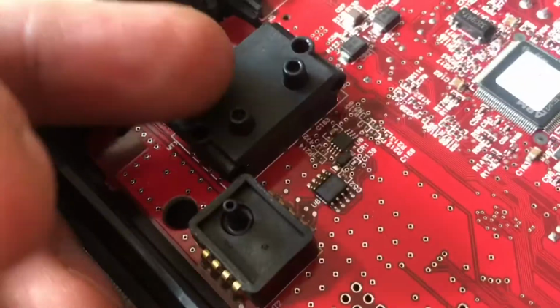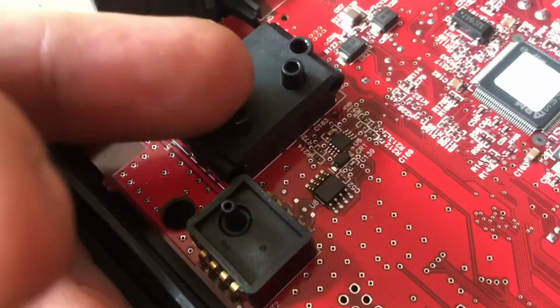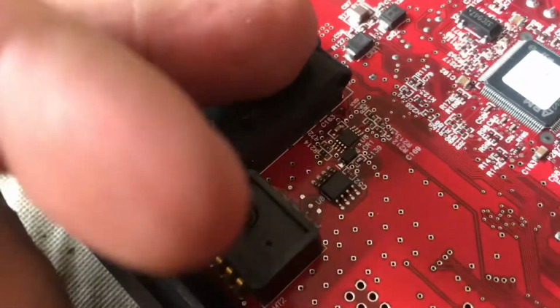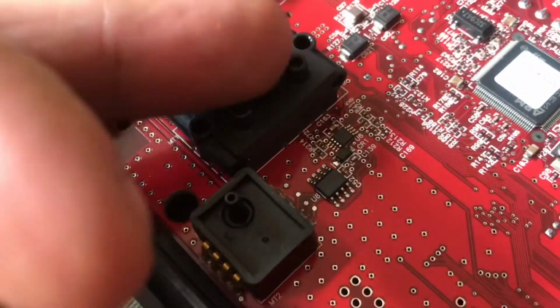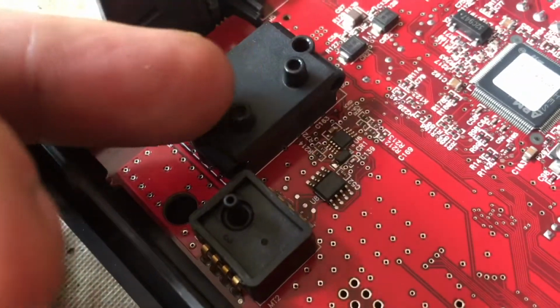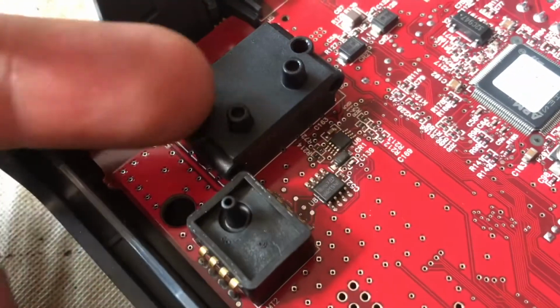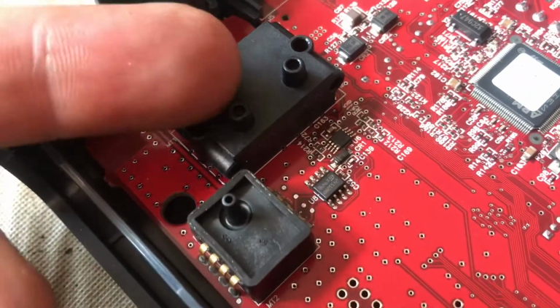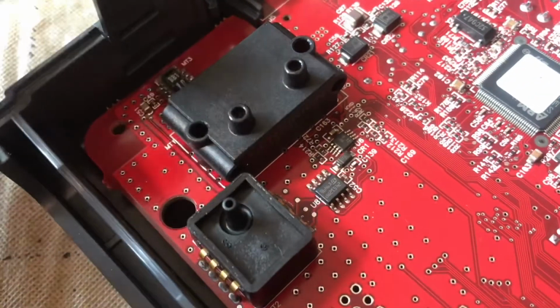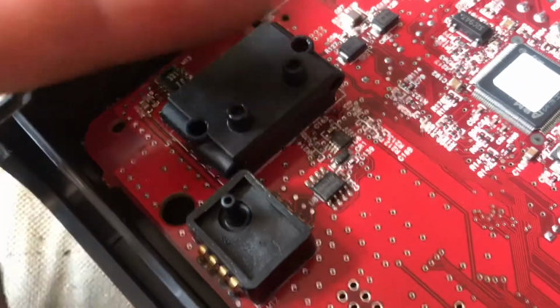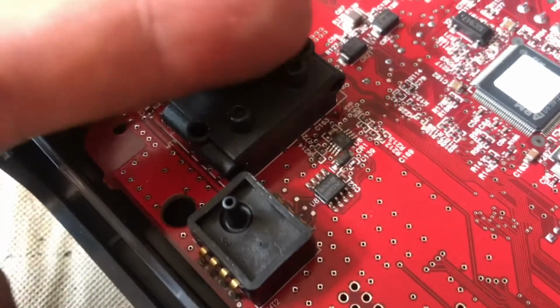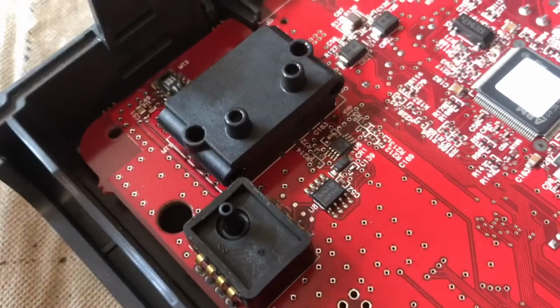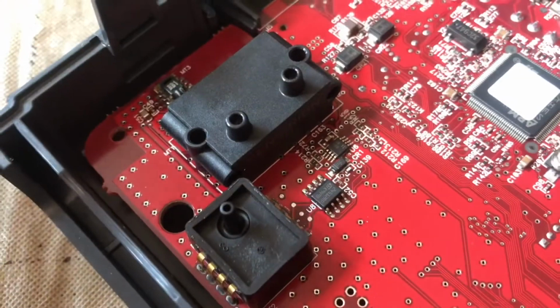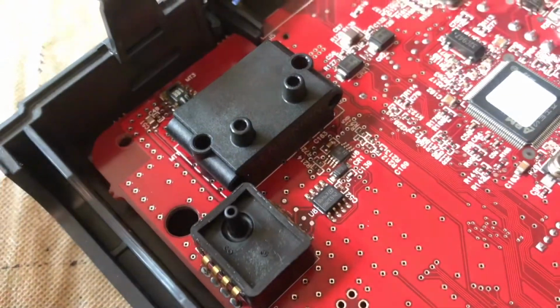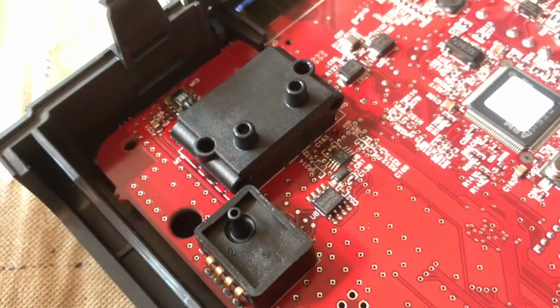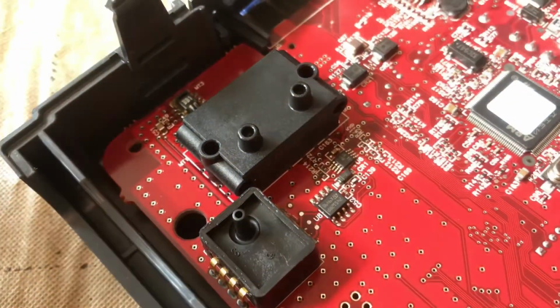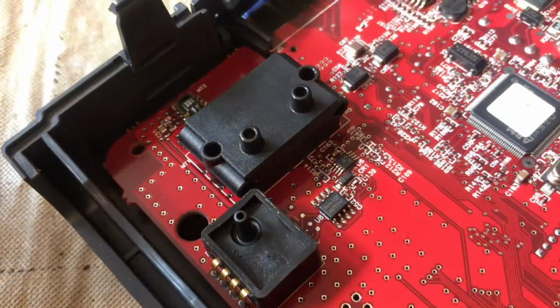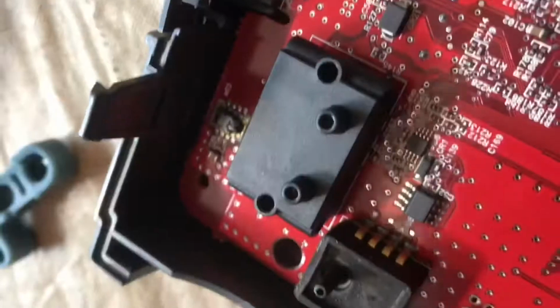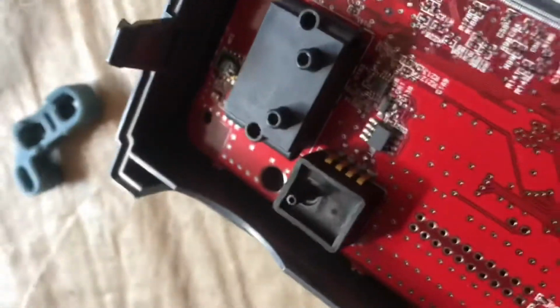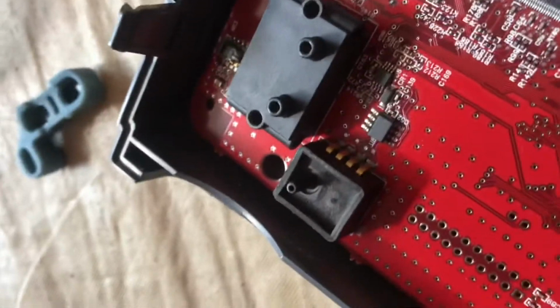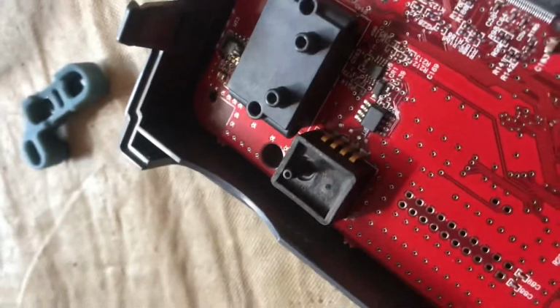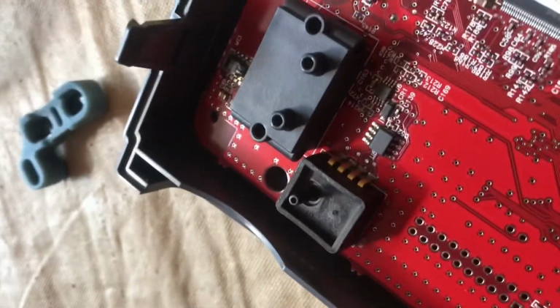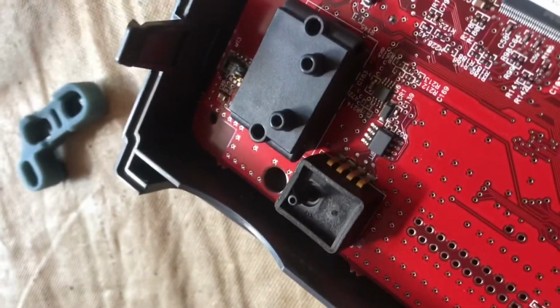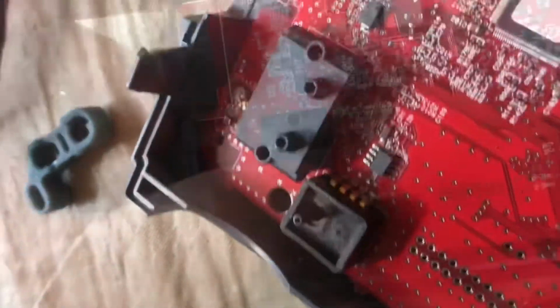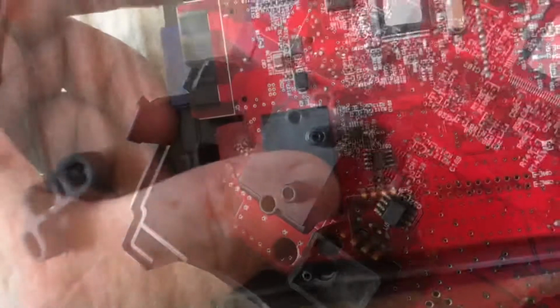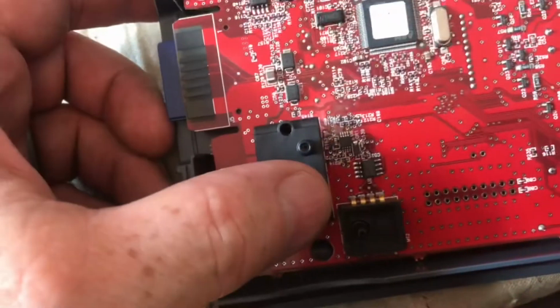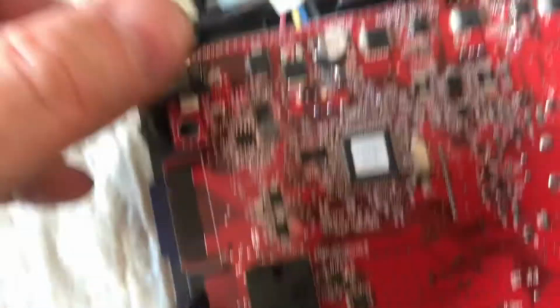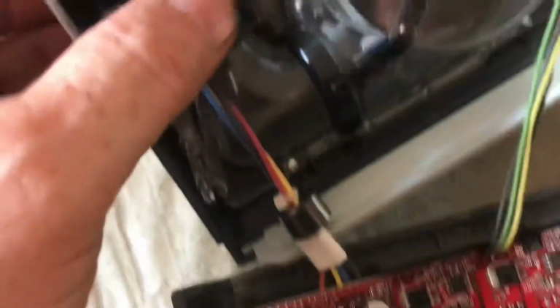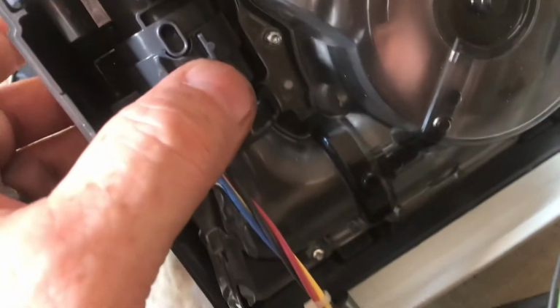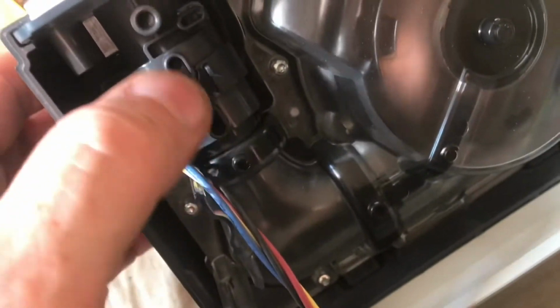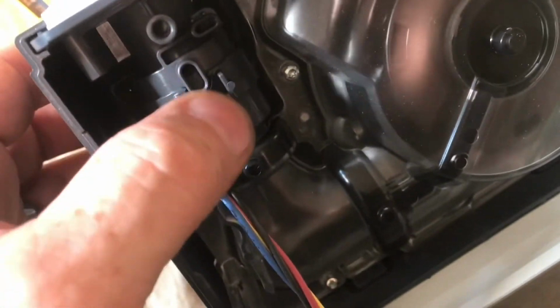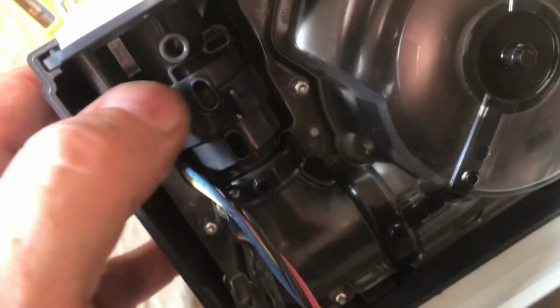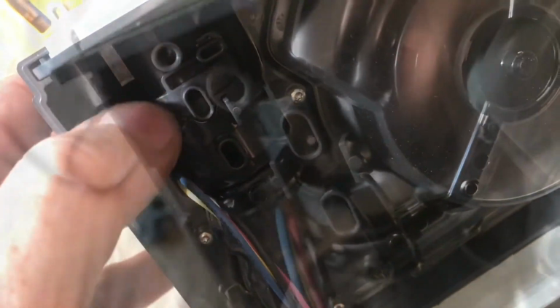You can use canned air, you can blow it out, you can use a compressor — whatever it takes to clean it up. Where these sensors connect right over here, you'll want to clean this up as well.